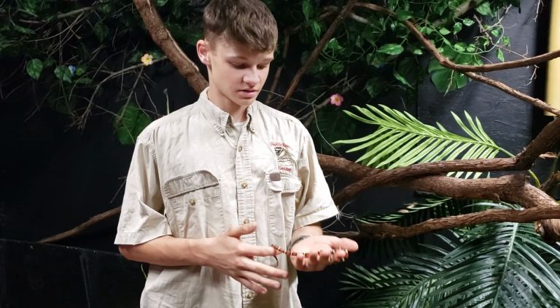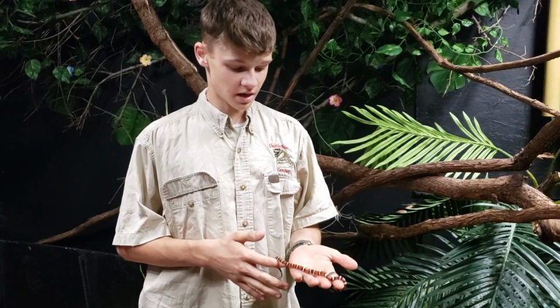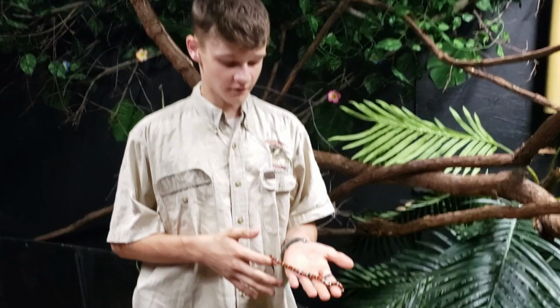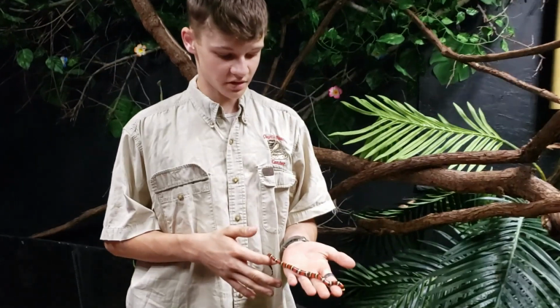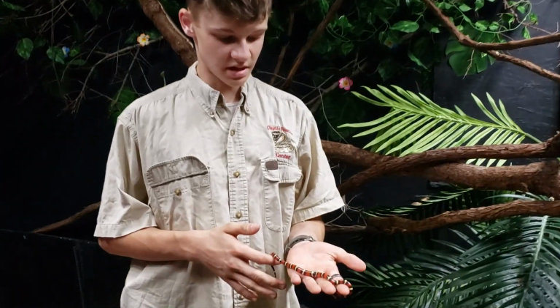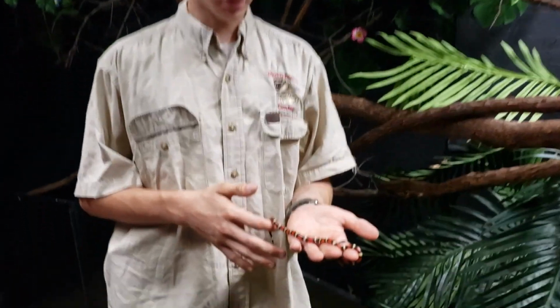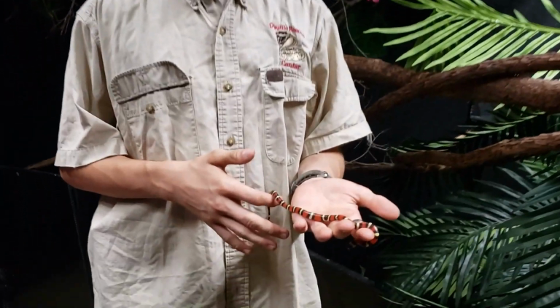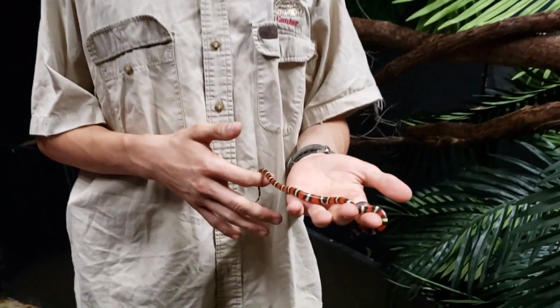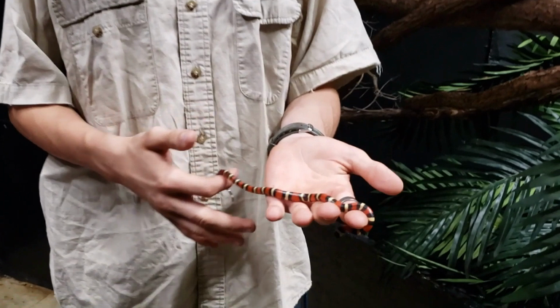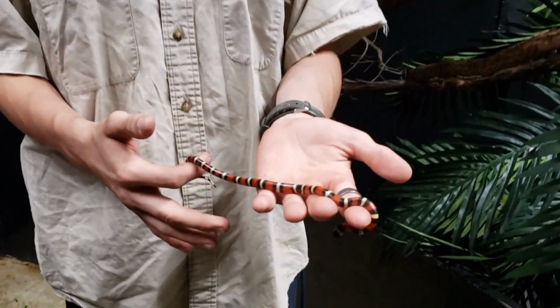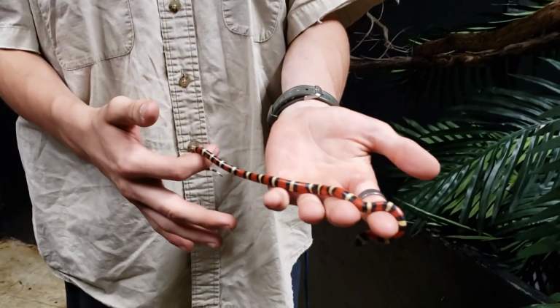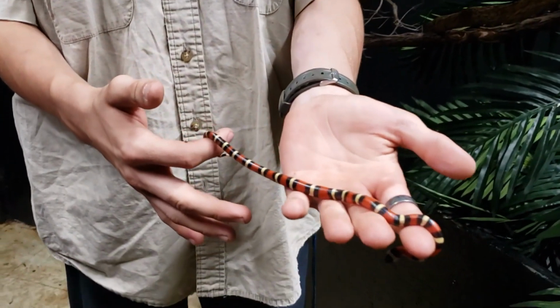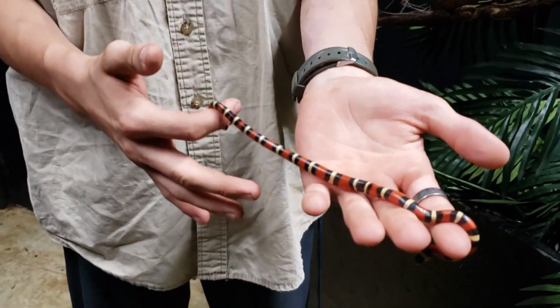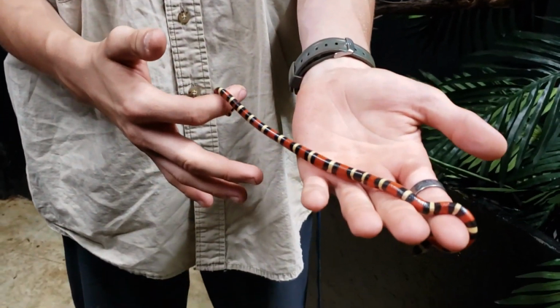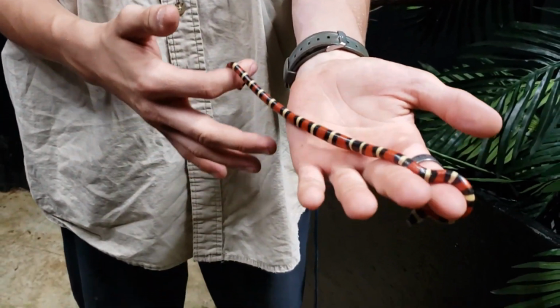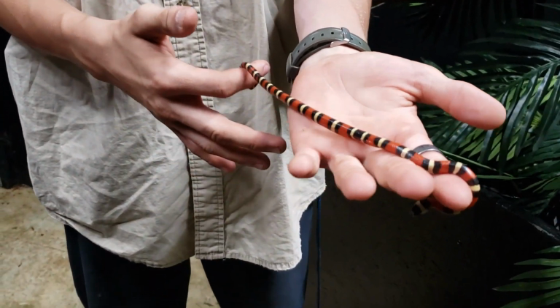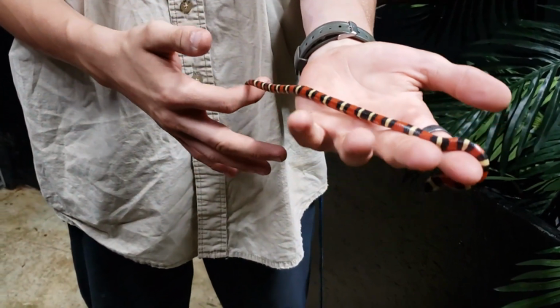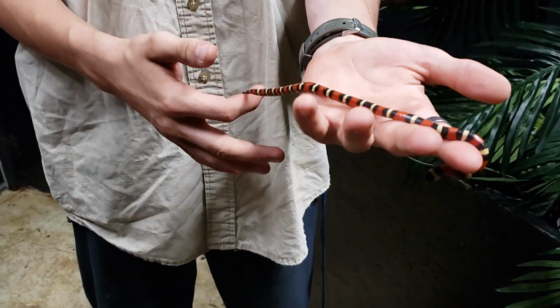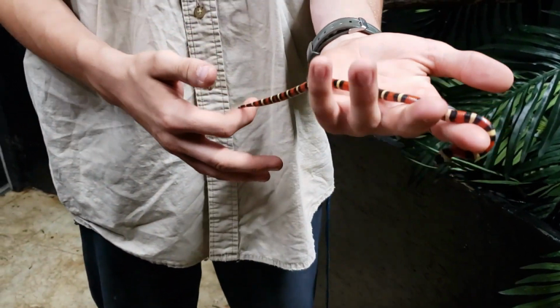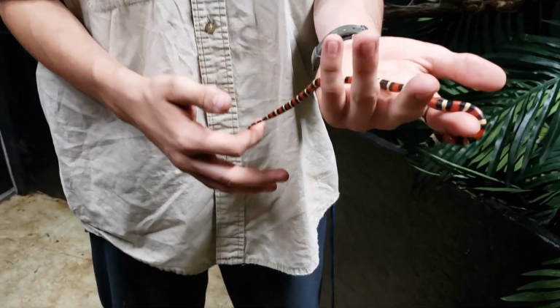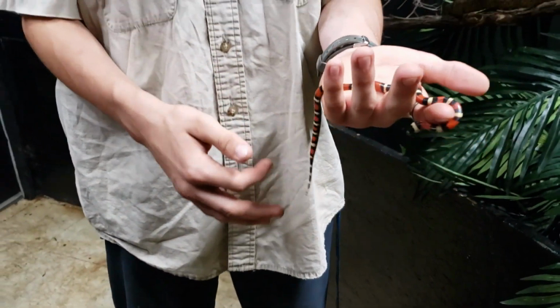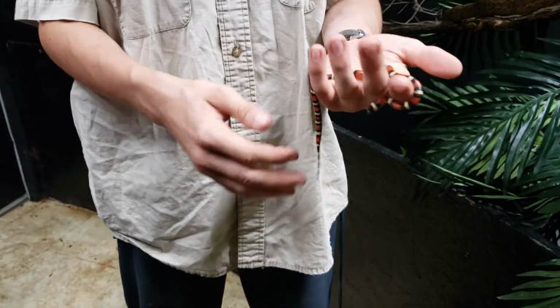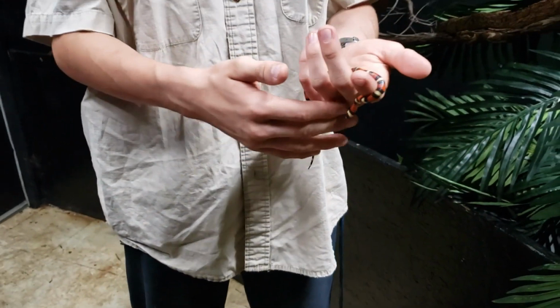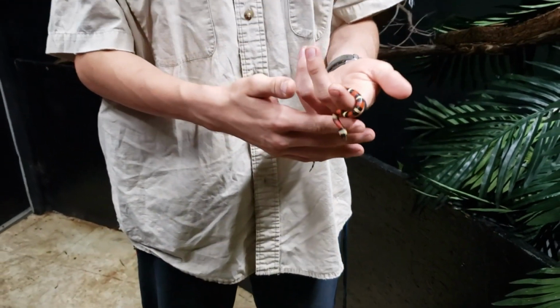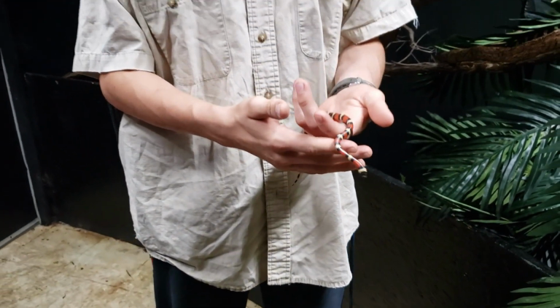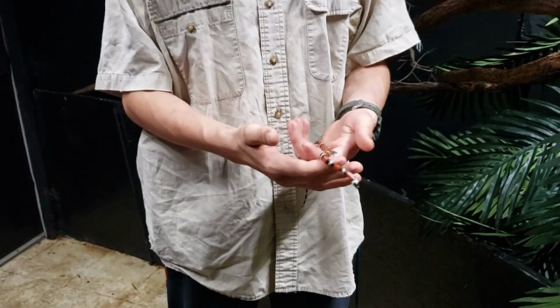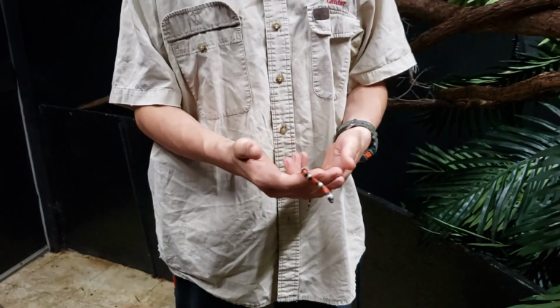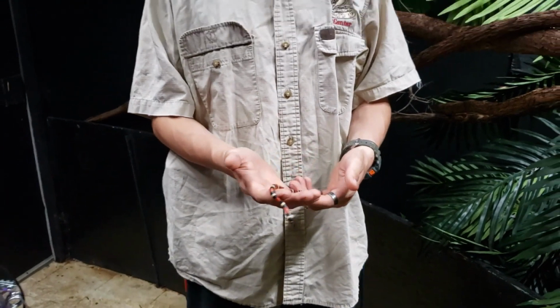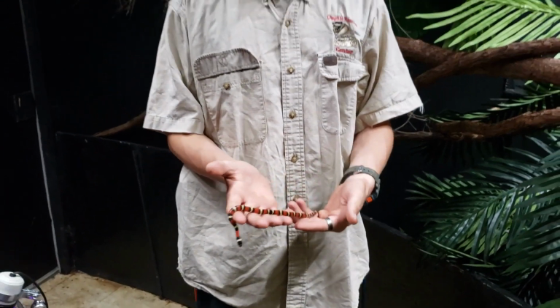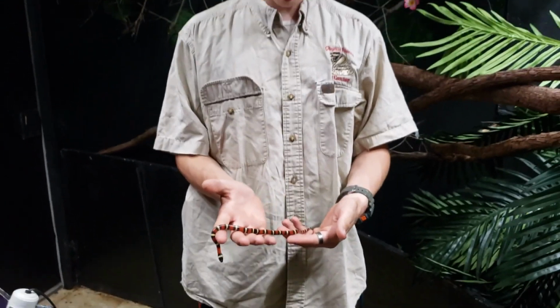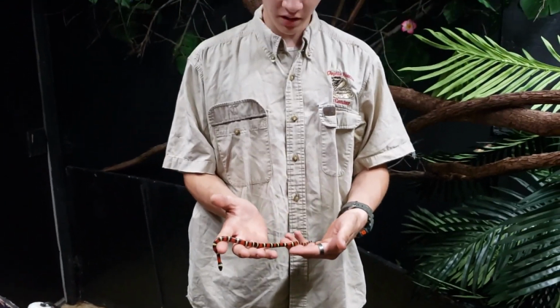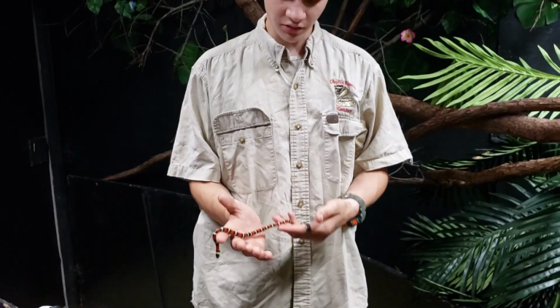This little guy I have with me is the Apricot Pueblo milk snake. They are found in Mexico regions. He is the closest mimic to the coral snake in terms of colors.